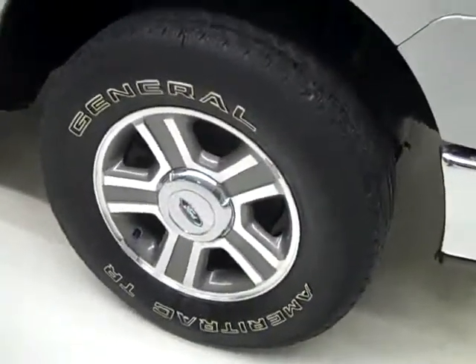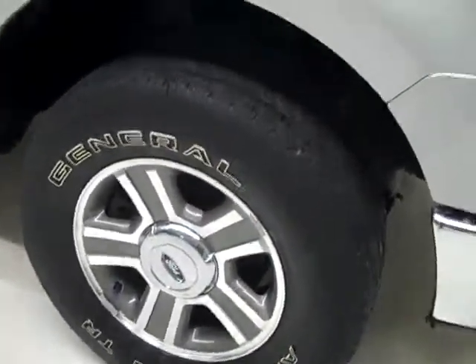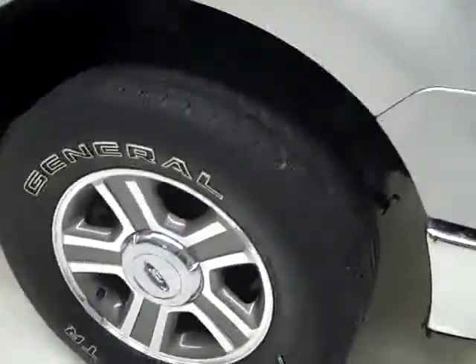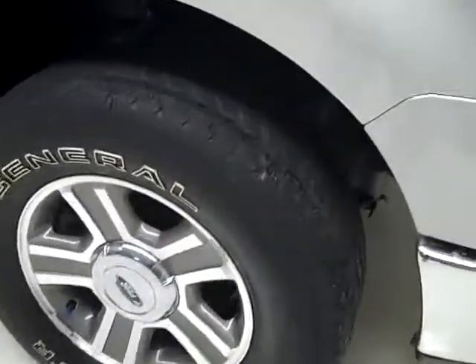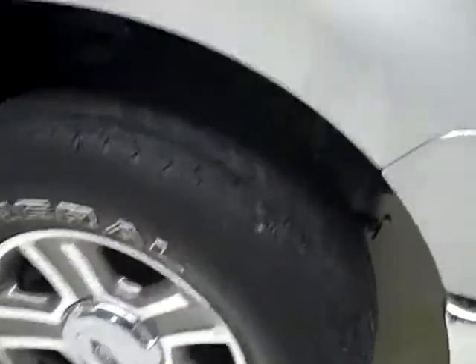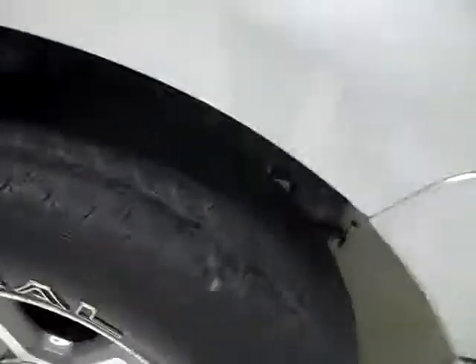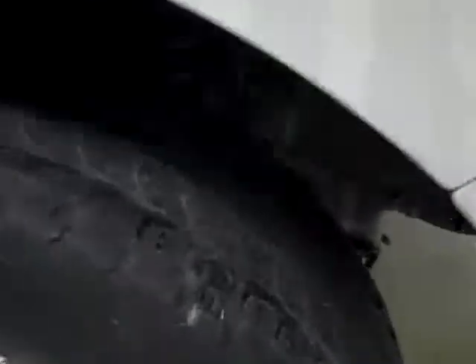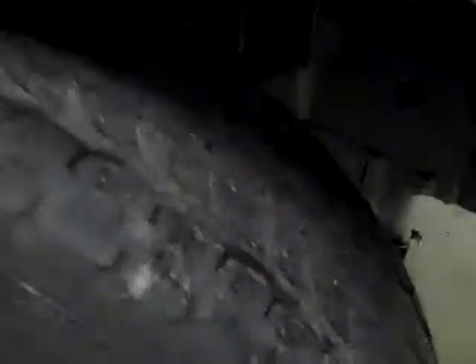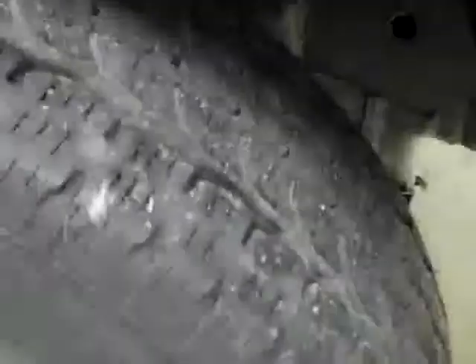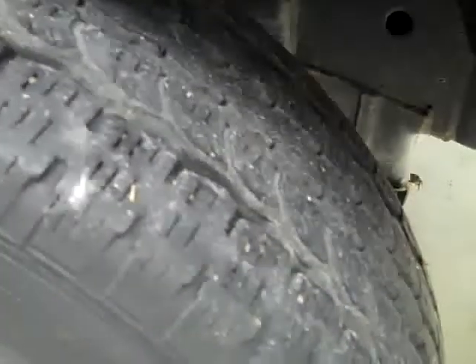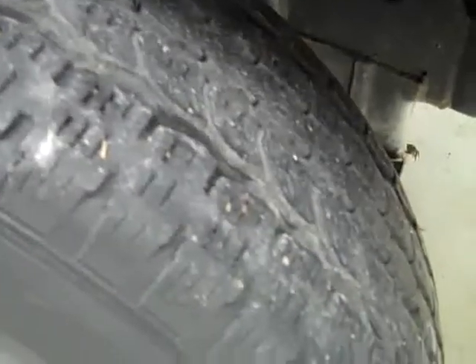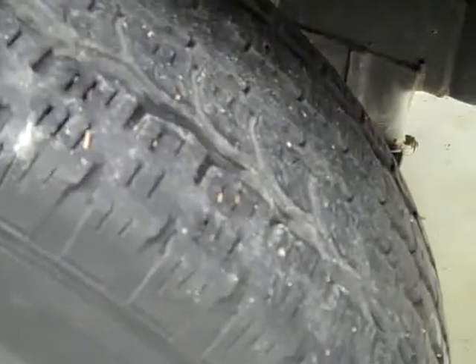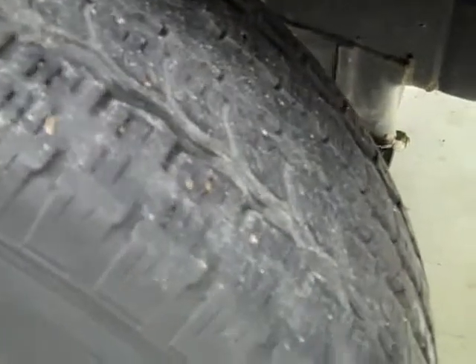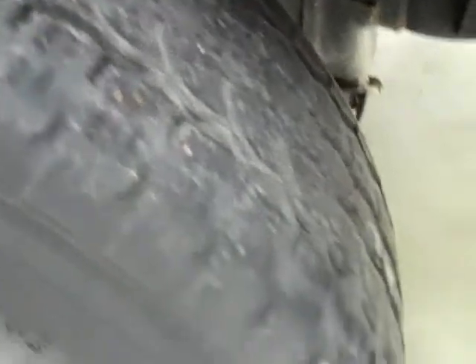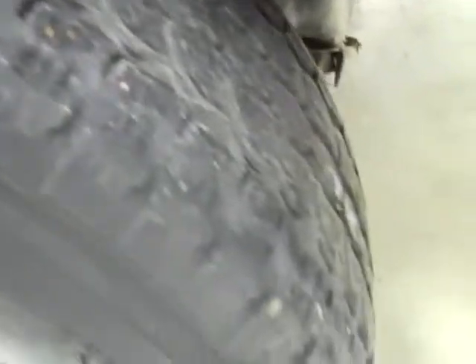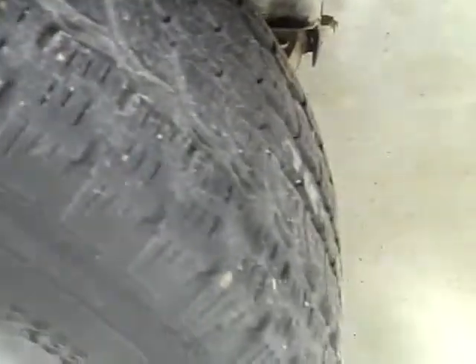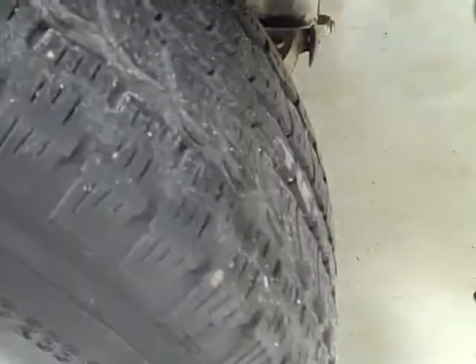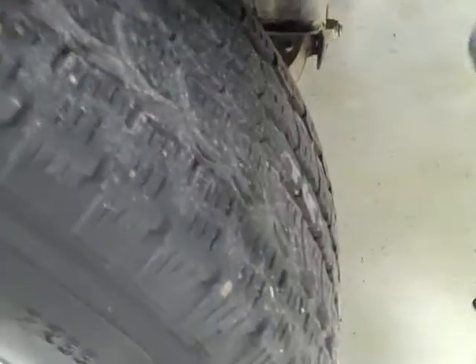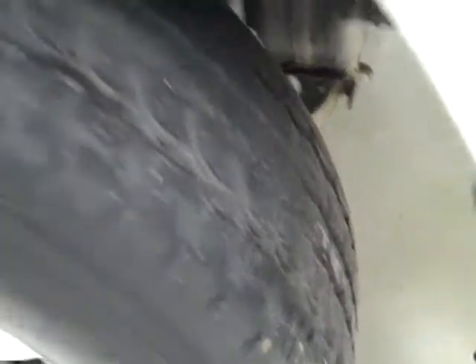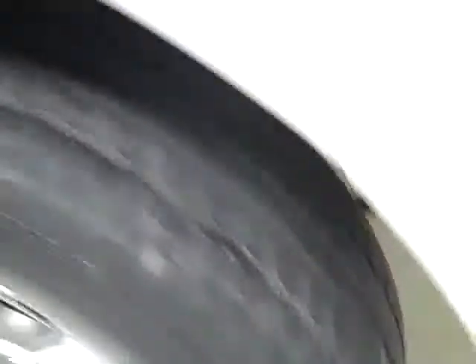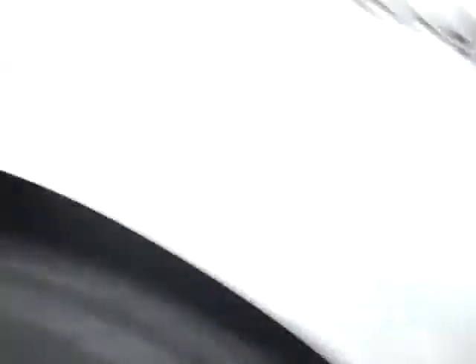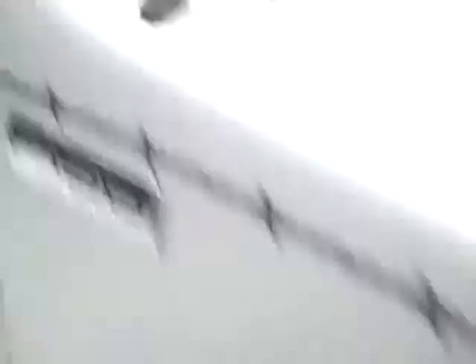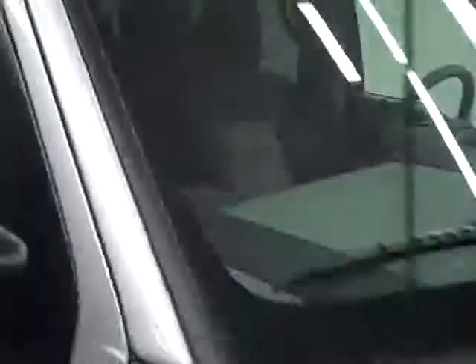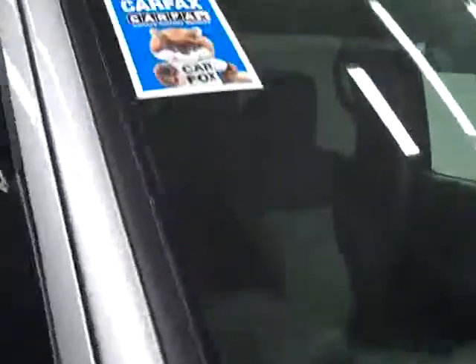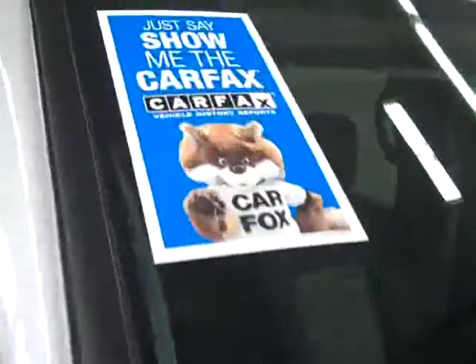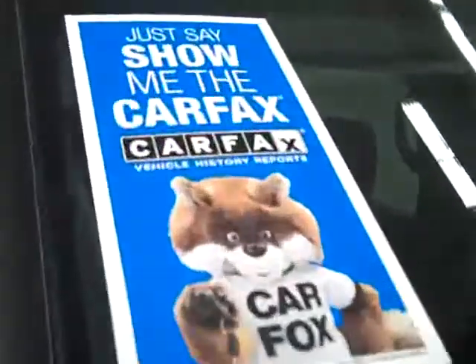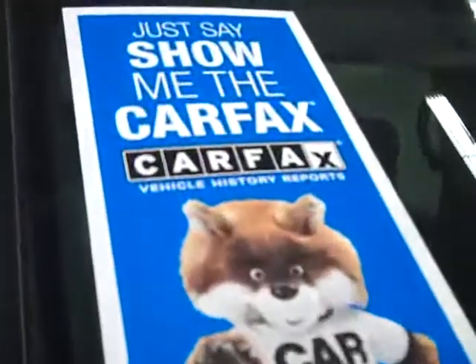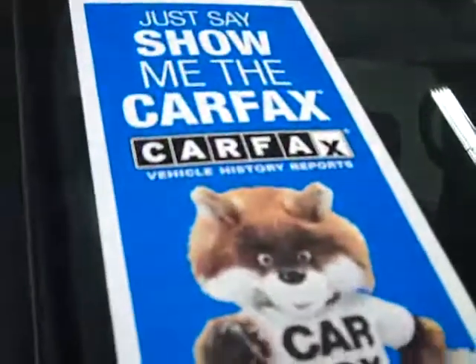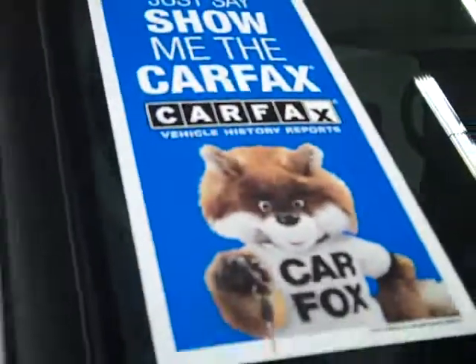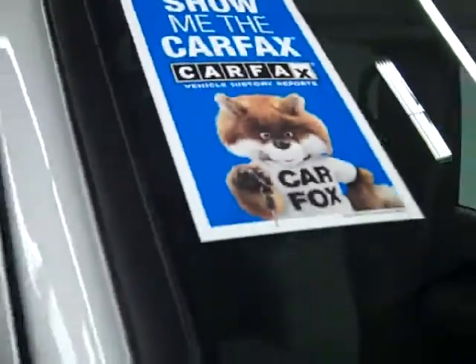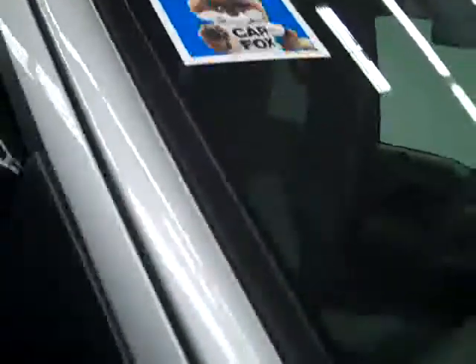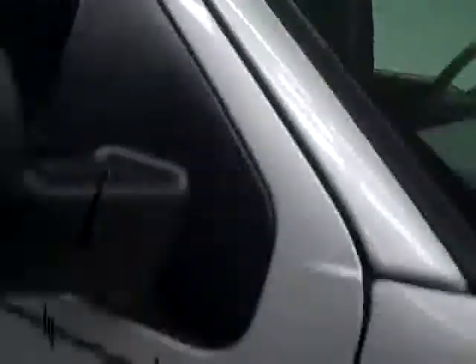These General Ameritrac TR tires have probably right around 50% of their tread, and you can see here that the vehicle has a clean Carfax.